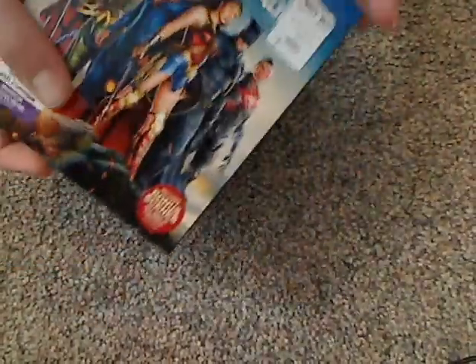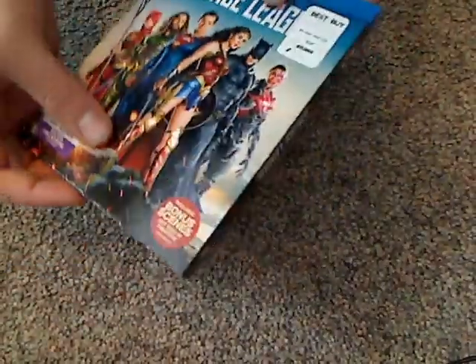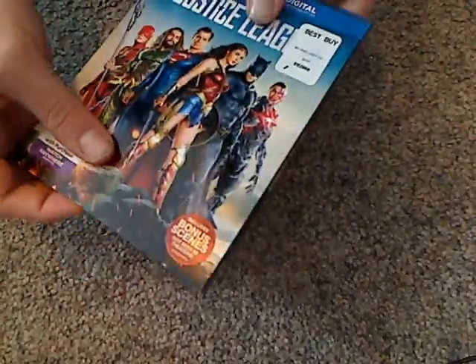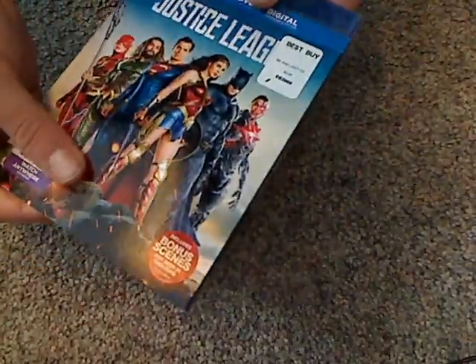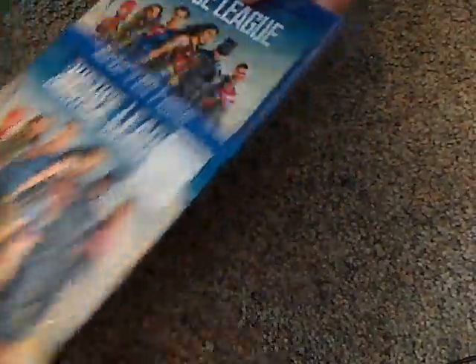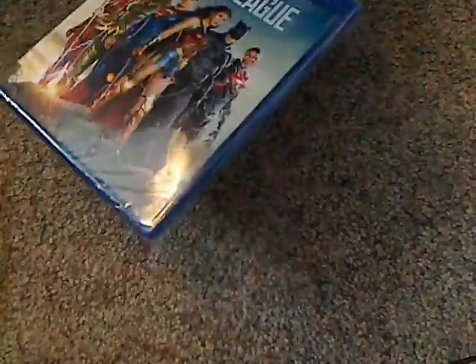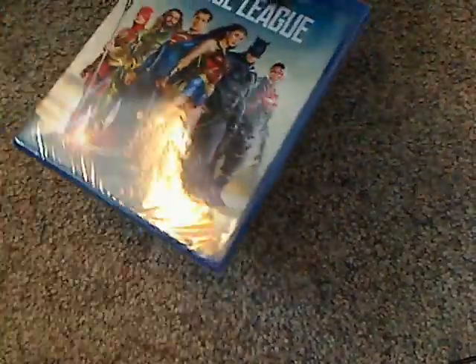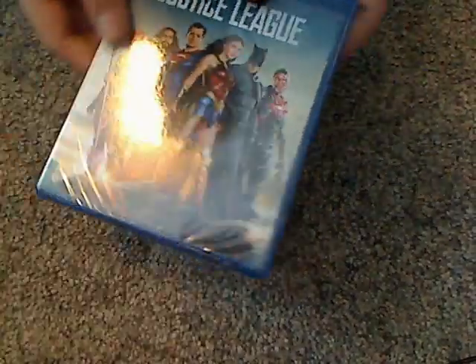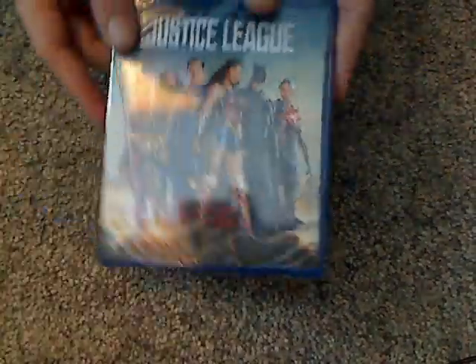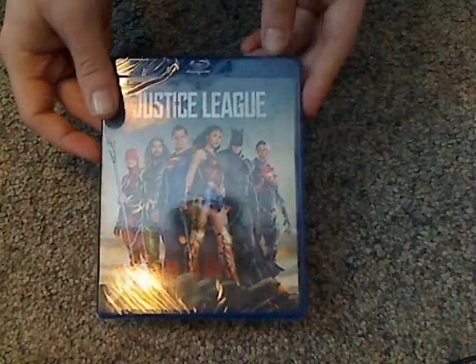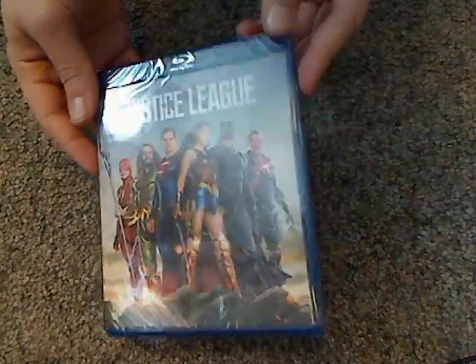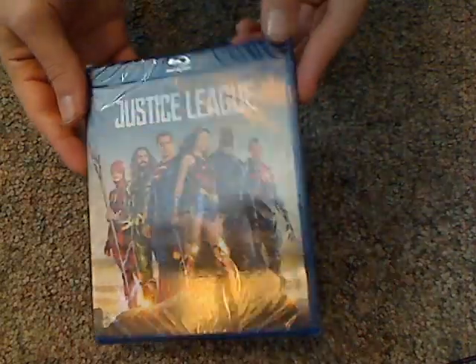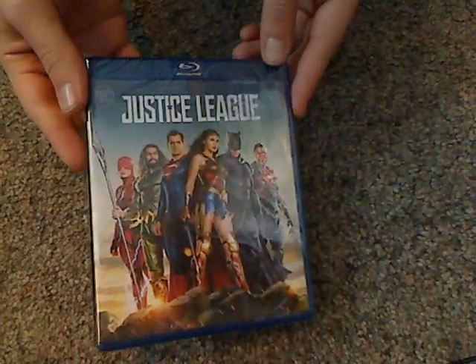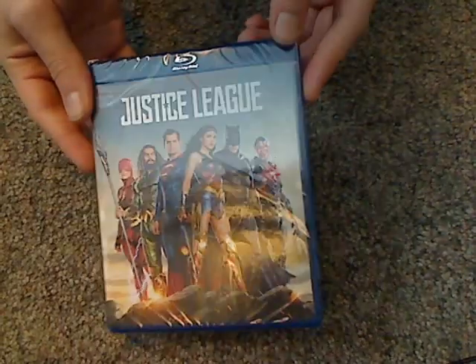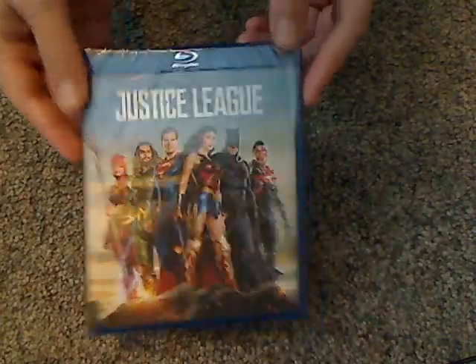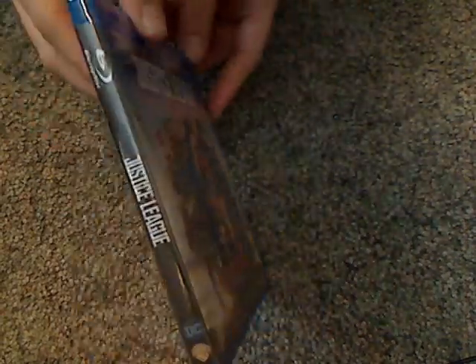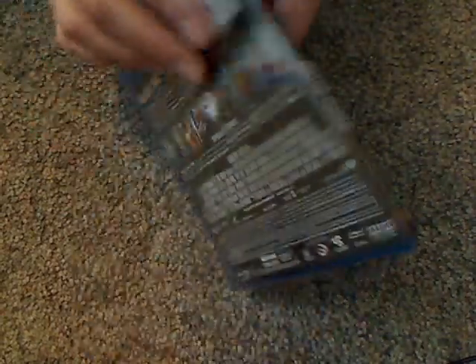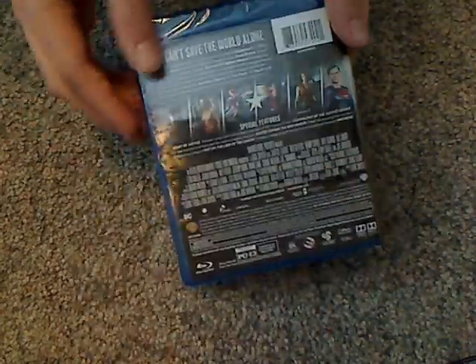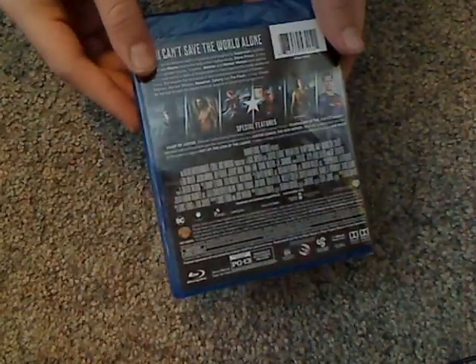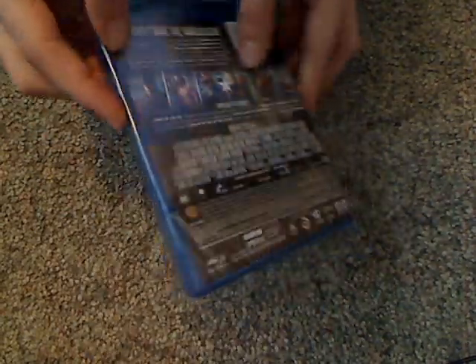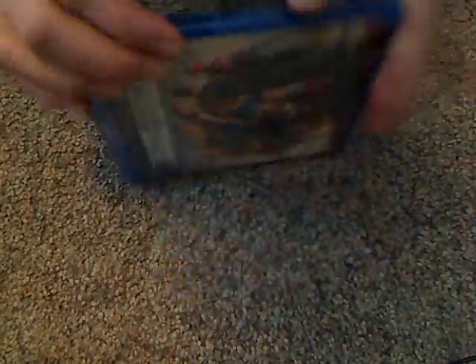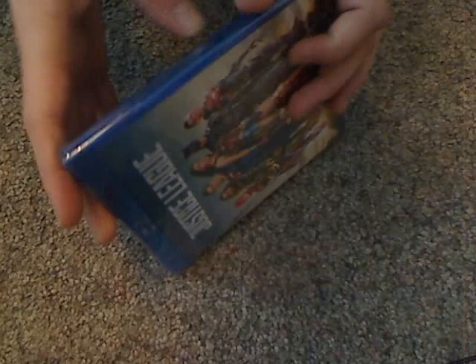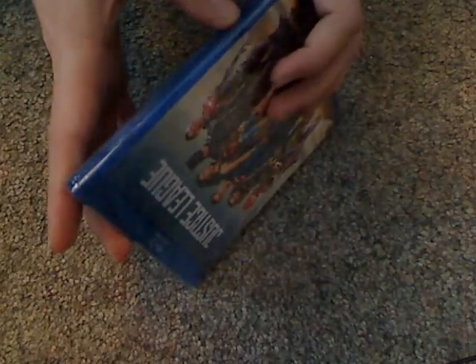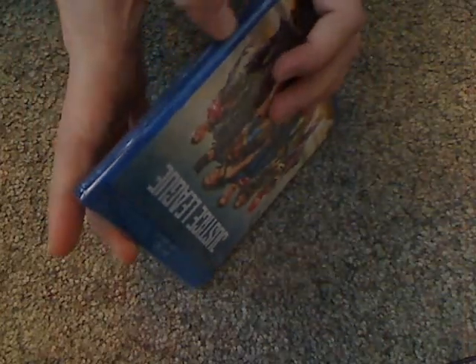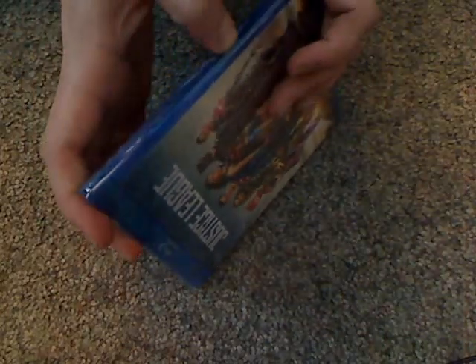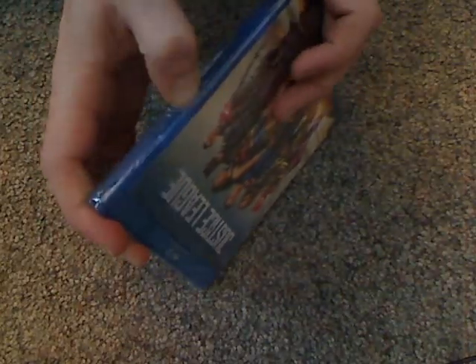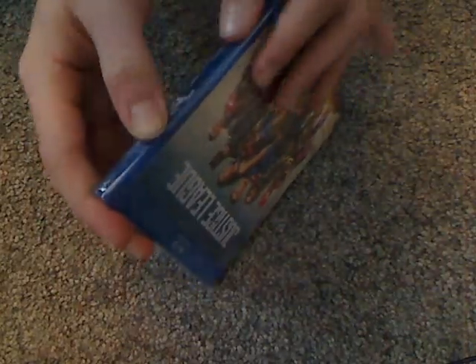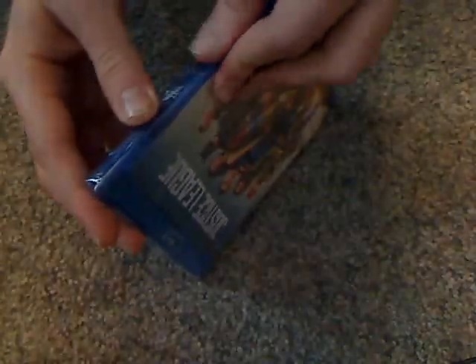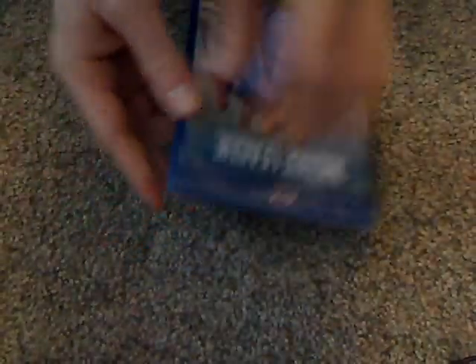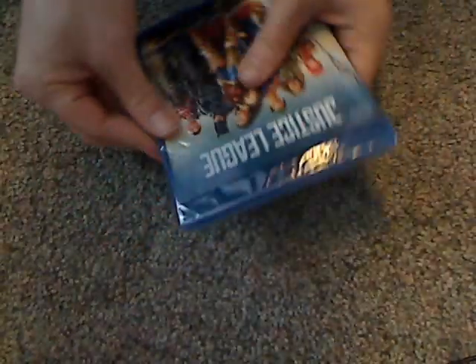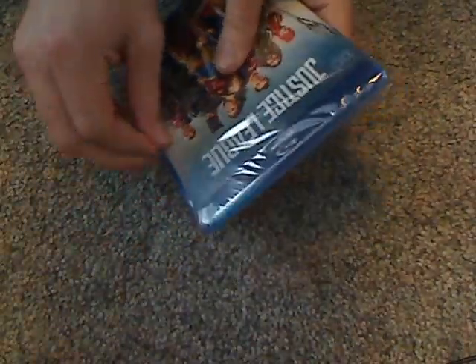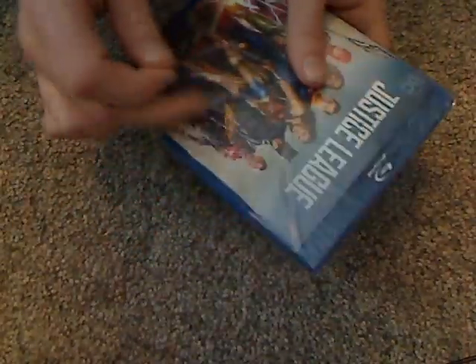Taking a look at the actual case — it's just about the same as the slip cover, so we won't spend time looking at that. Now it's time to look inside.